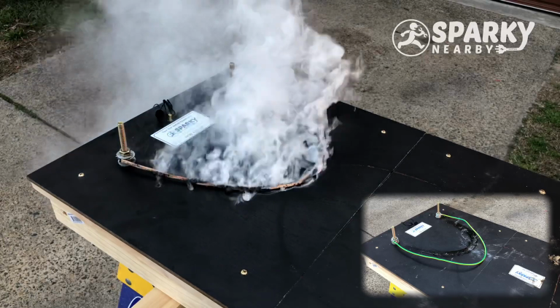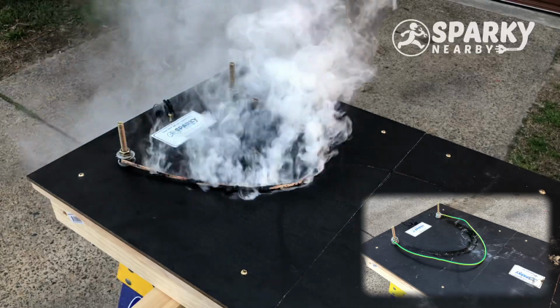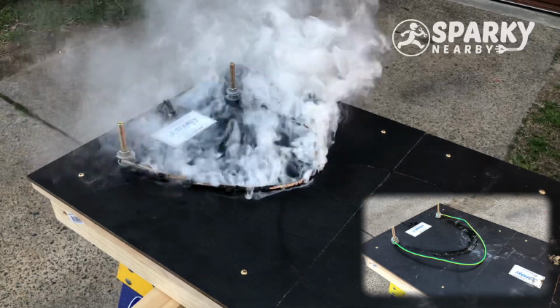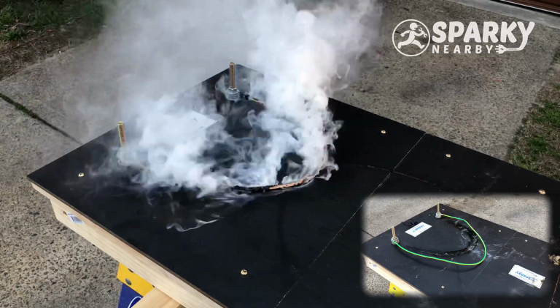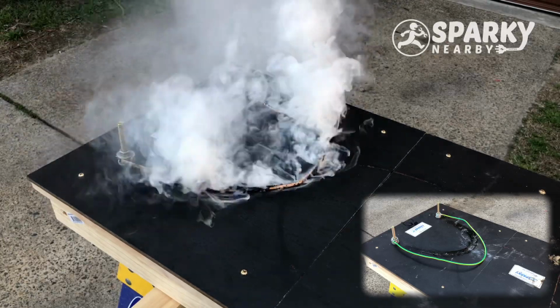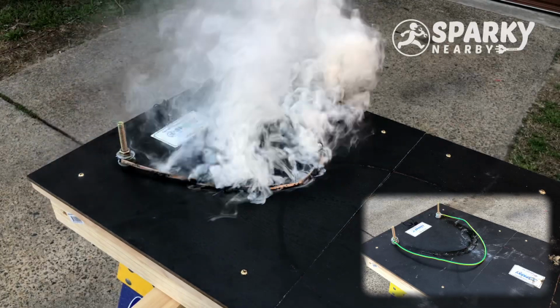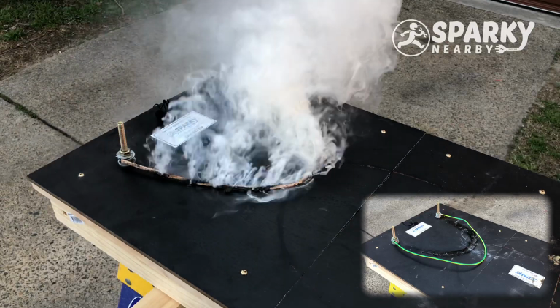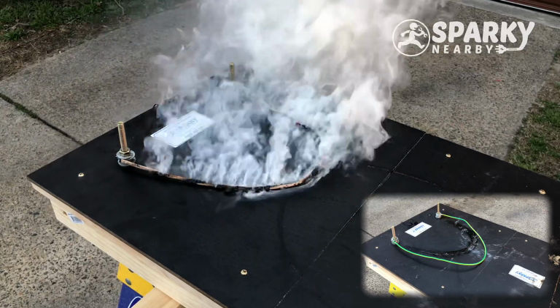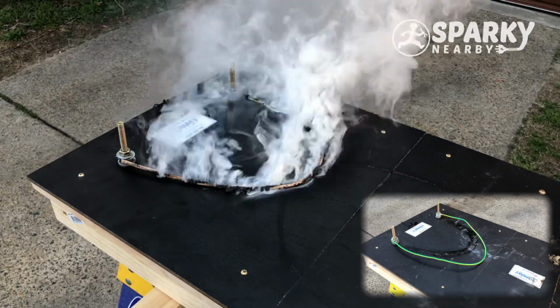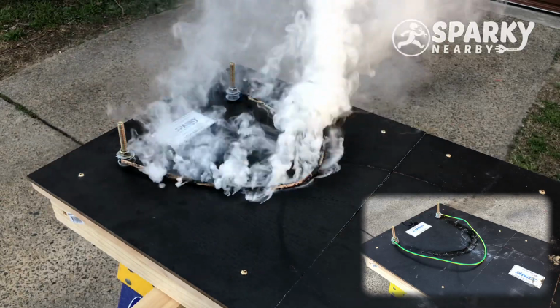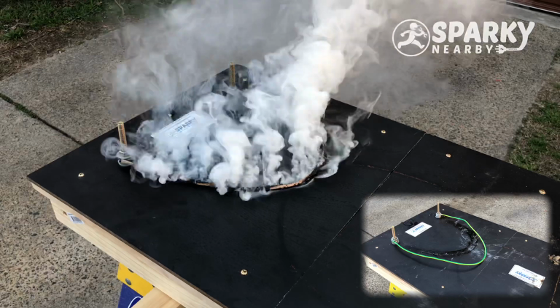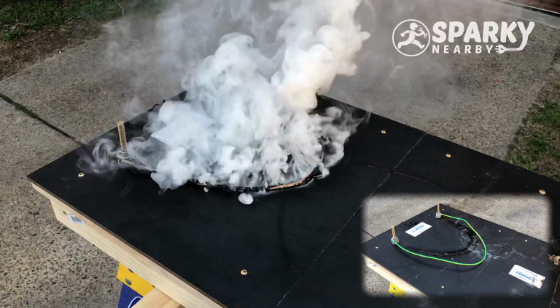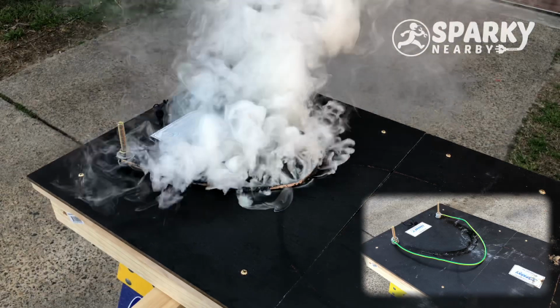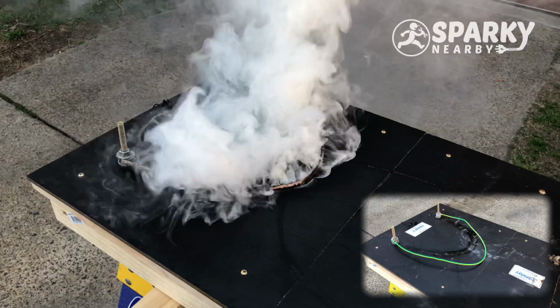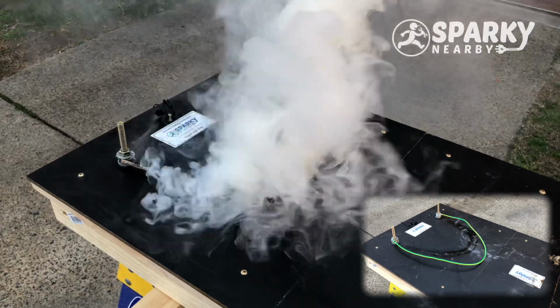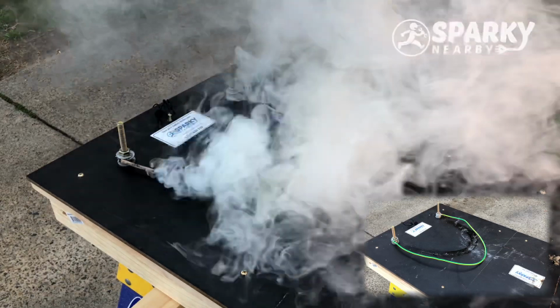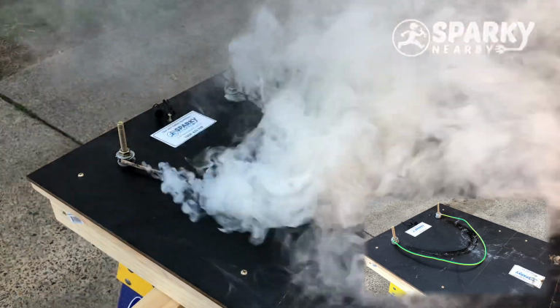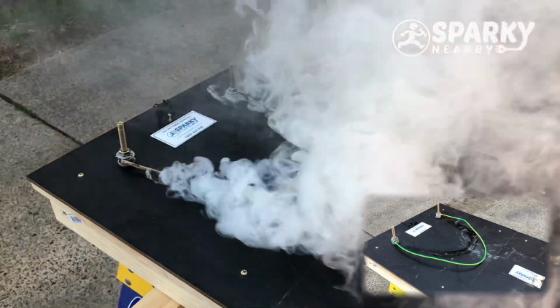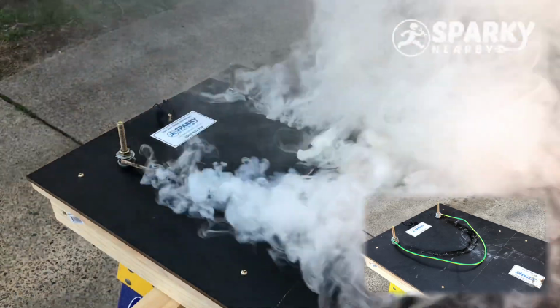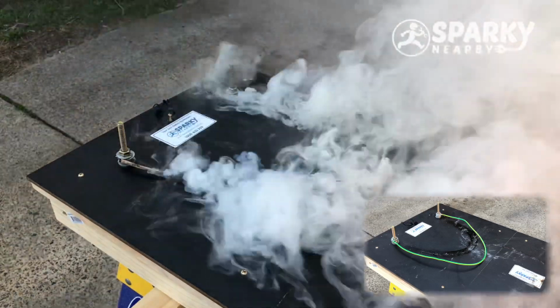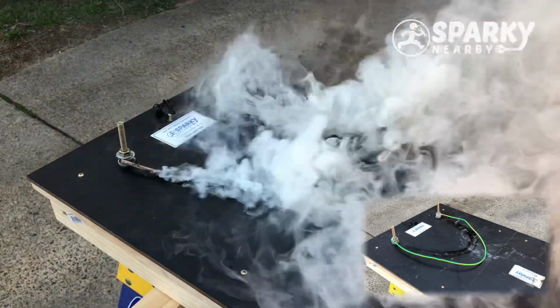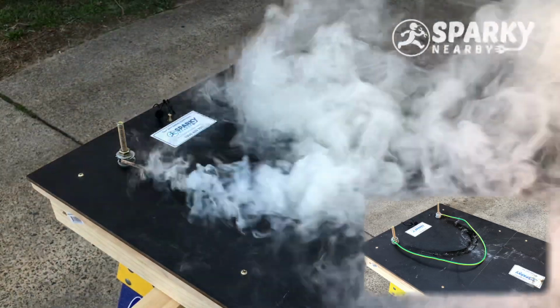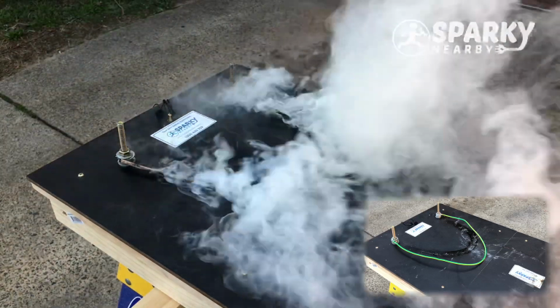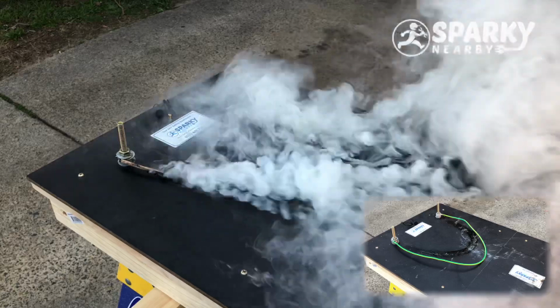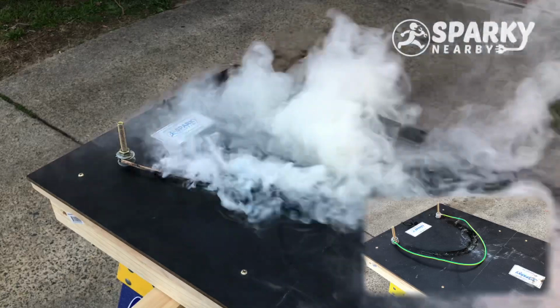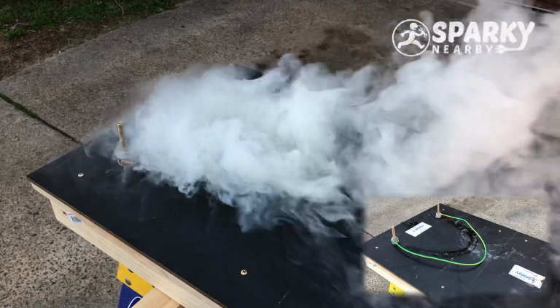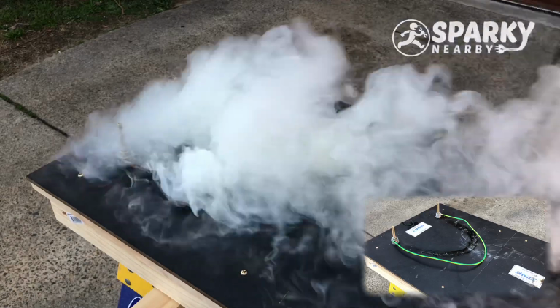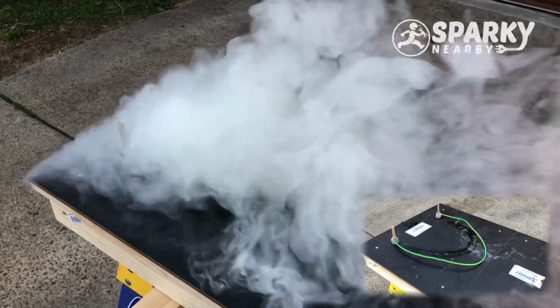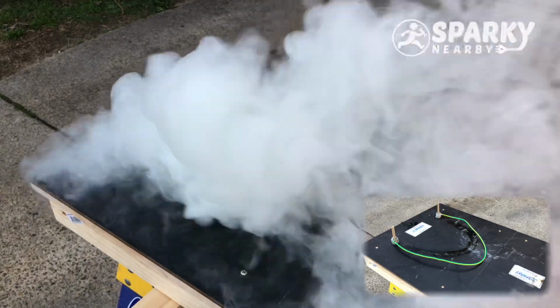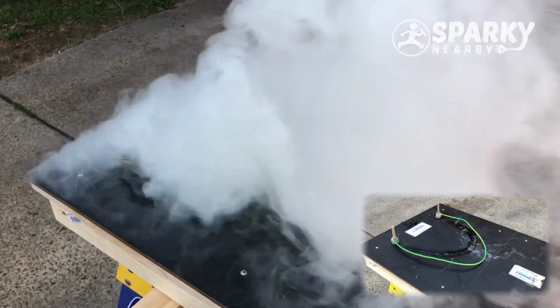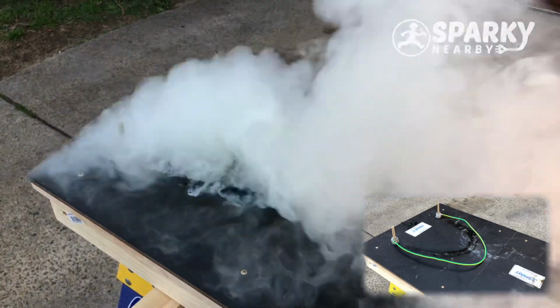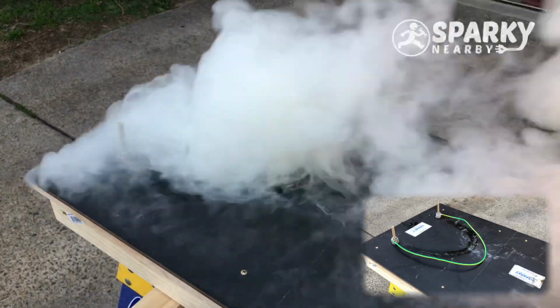Now, we're only about 40 seconds in and it's pretty close to bursting into flames. Right now, you already have massive smoke damage to your home. Let's see how bad it gets.